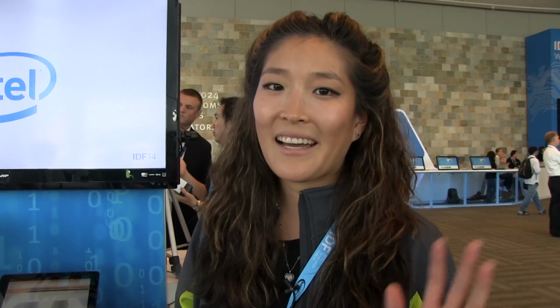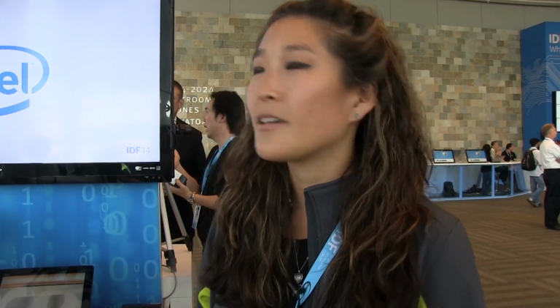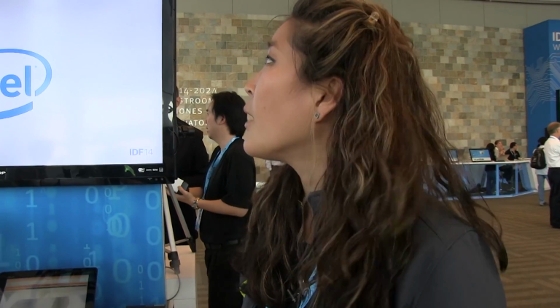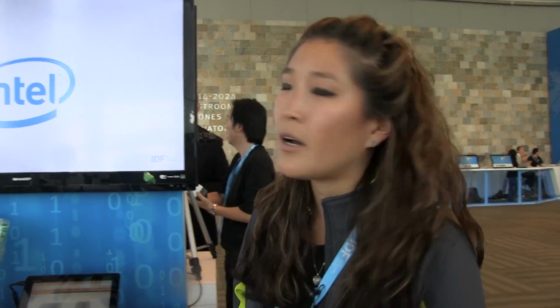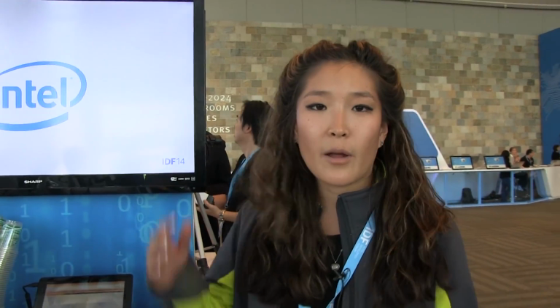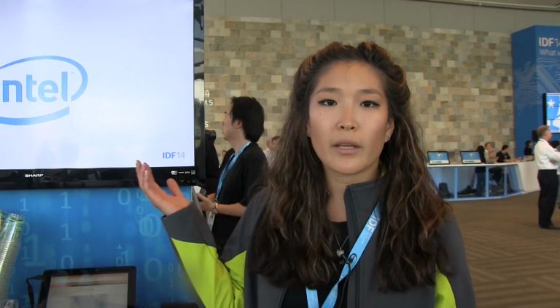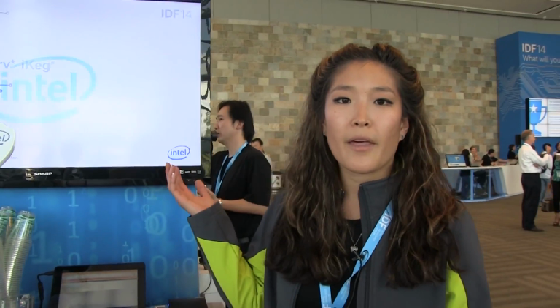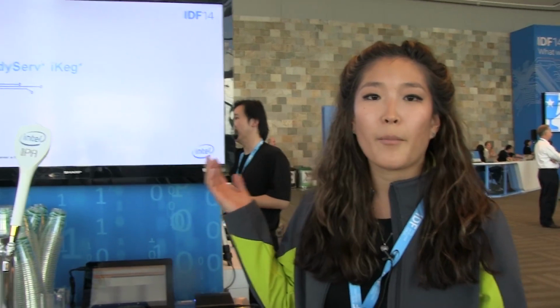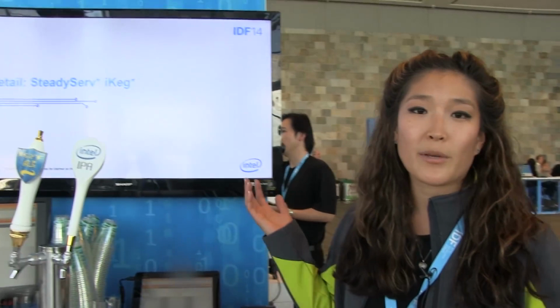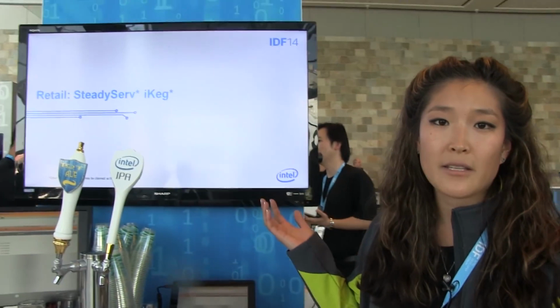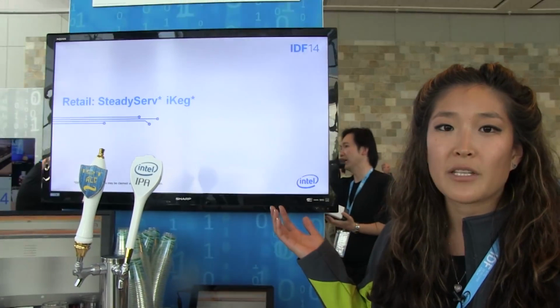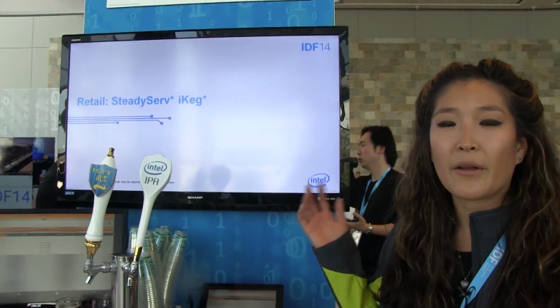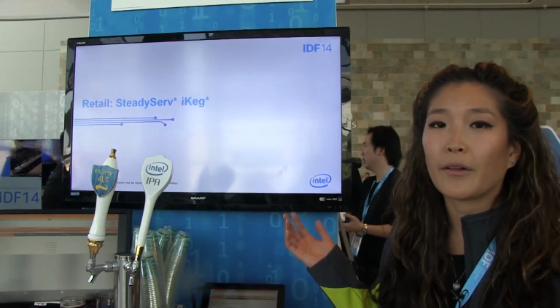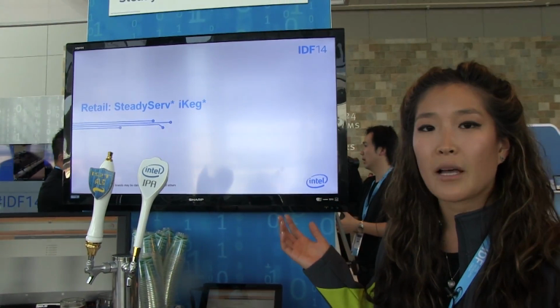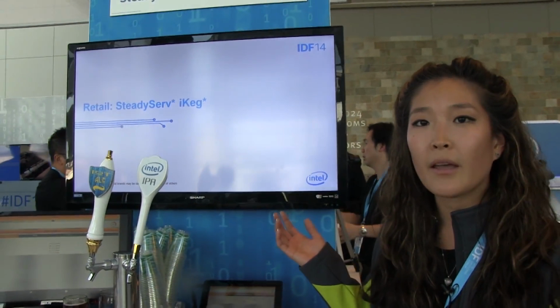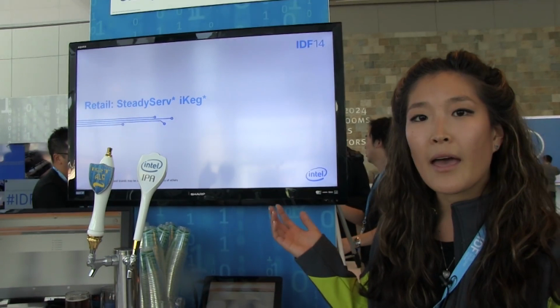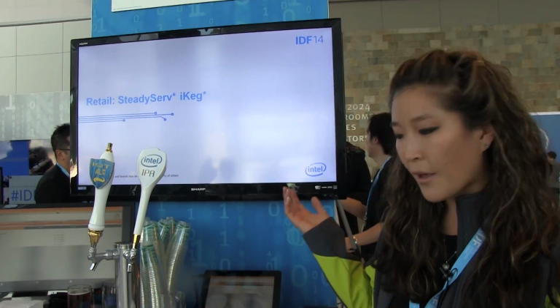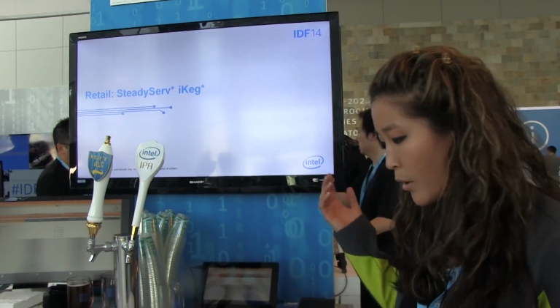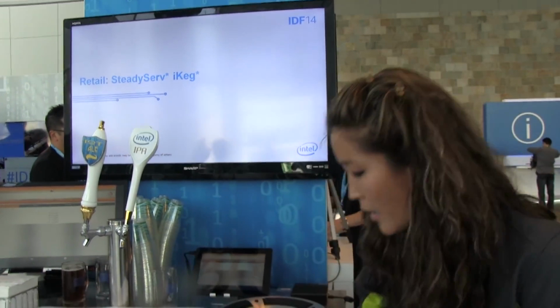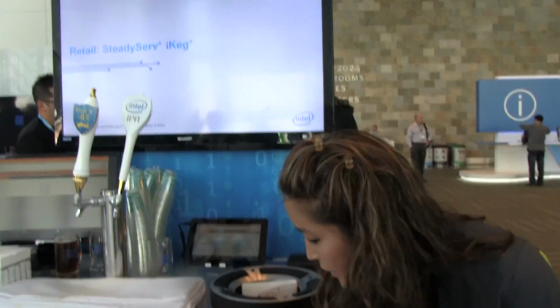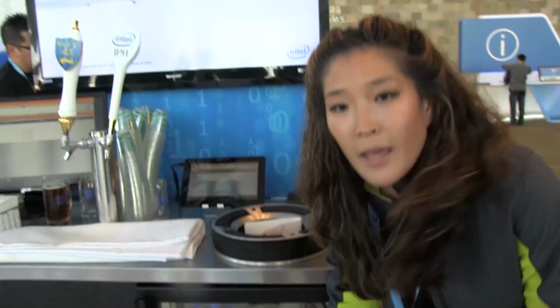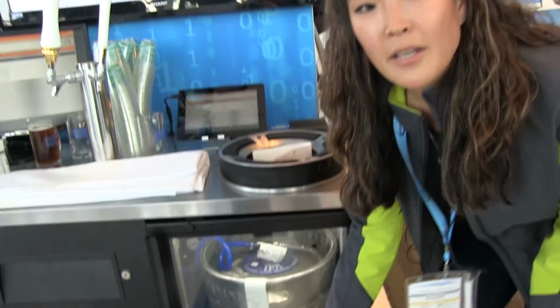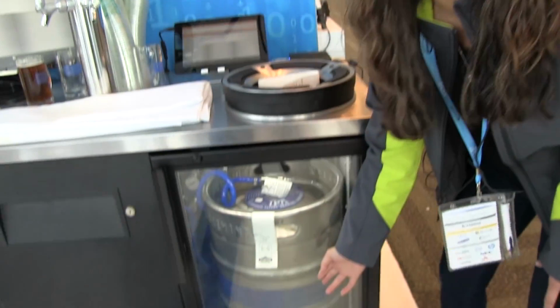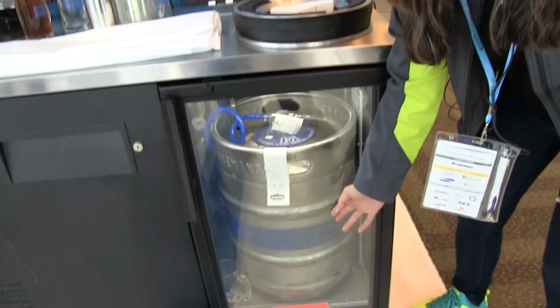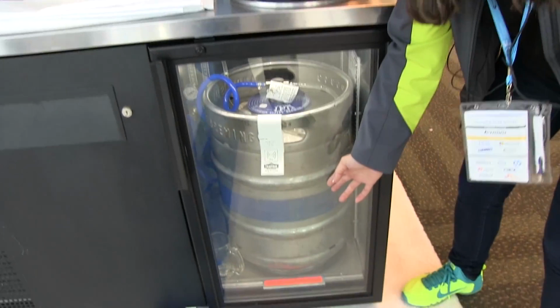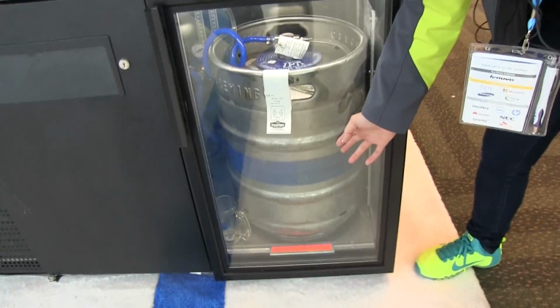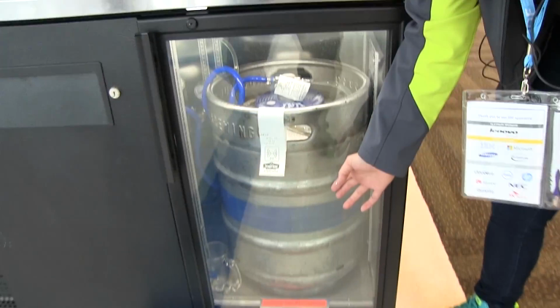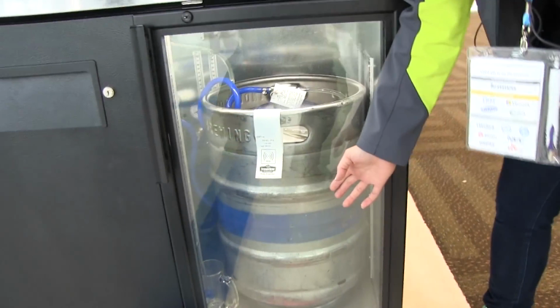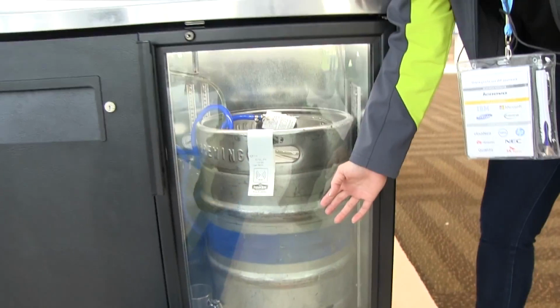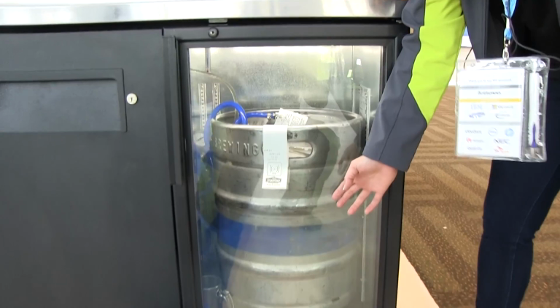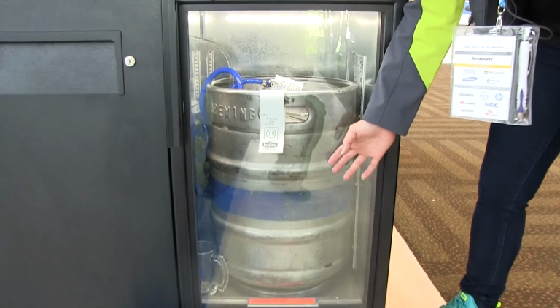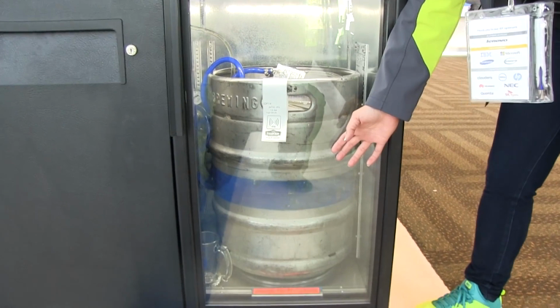Hi guys. Today we're partnering with SteadyServe, which is a beer analytics company, and together we're turning dumb products like a keg into an intelligent solution.